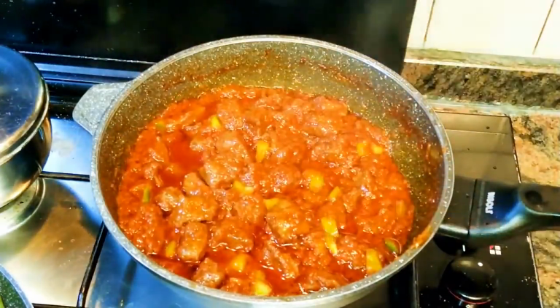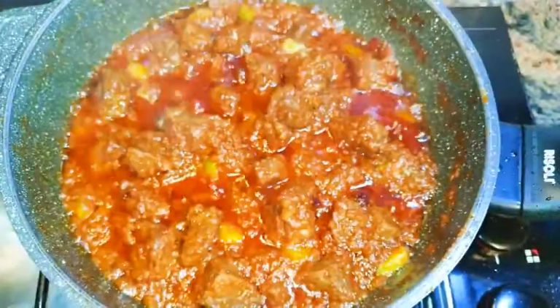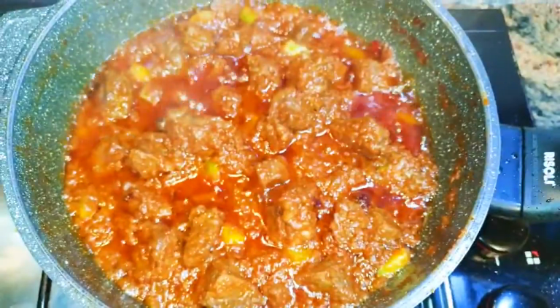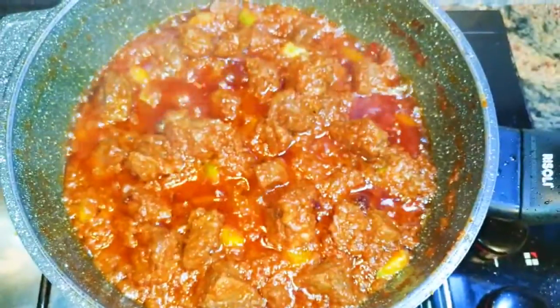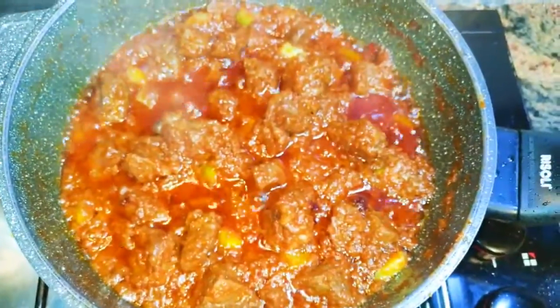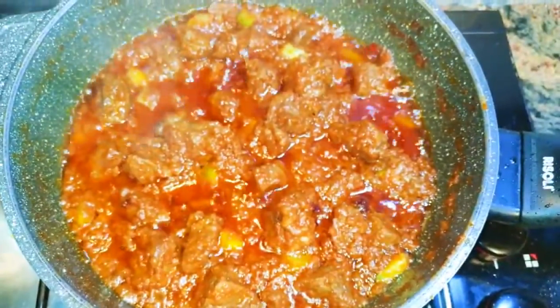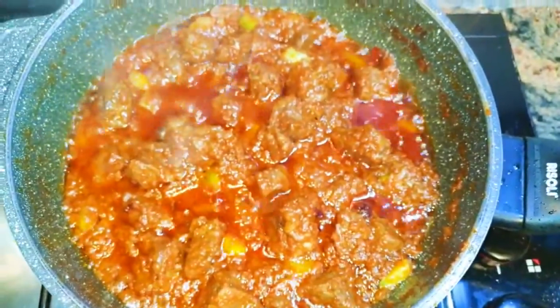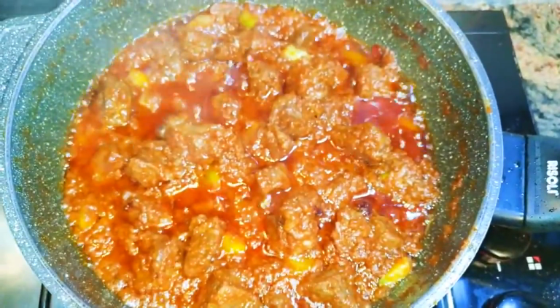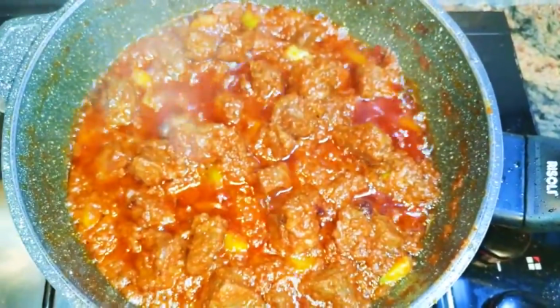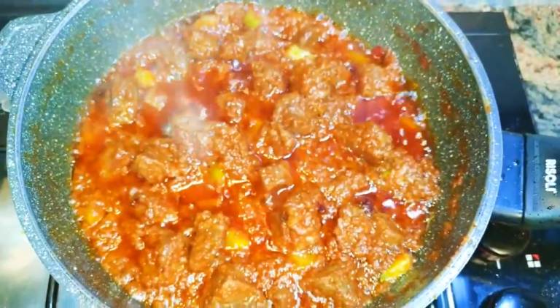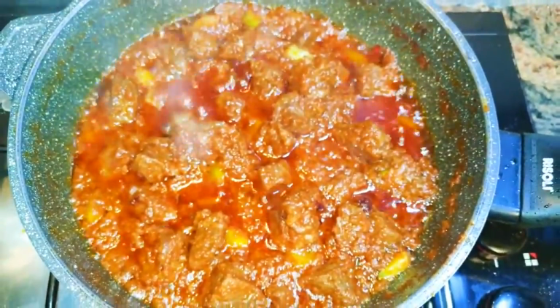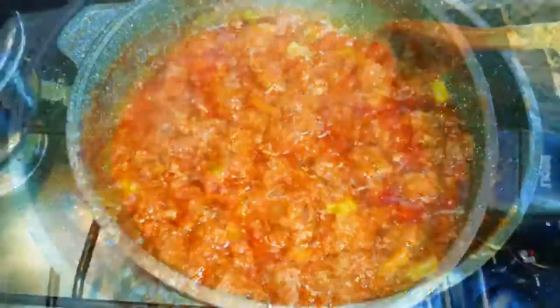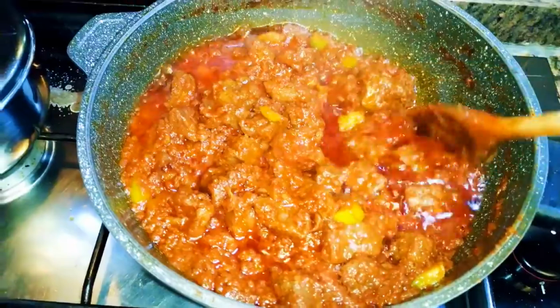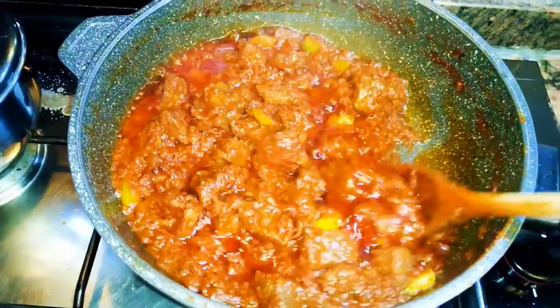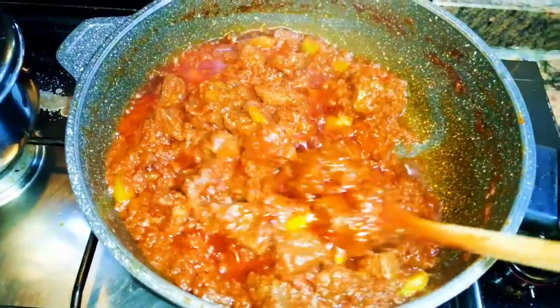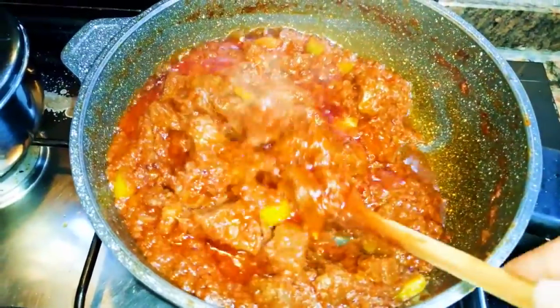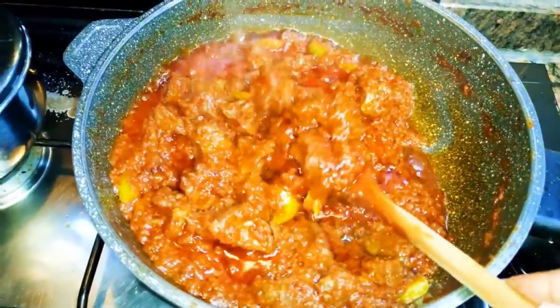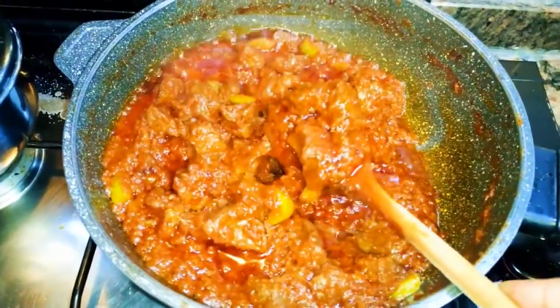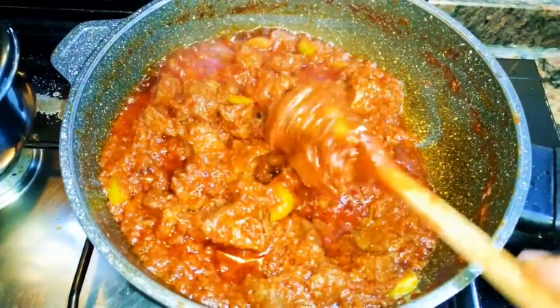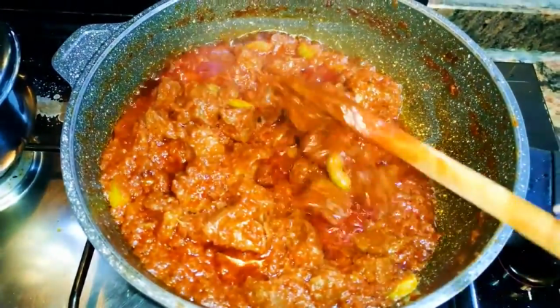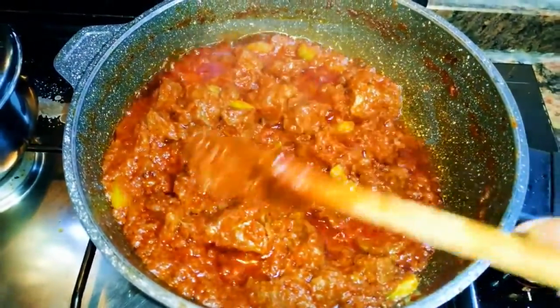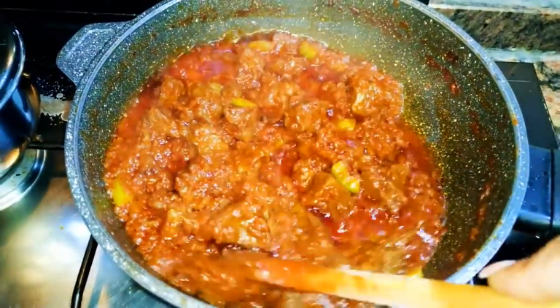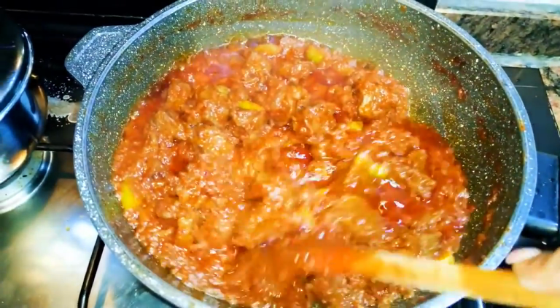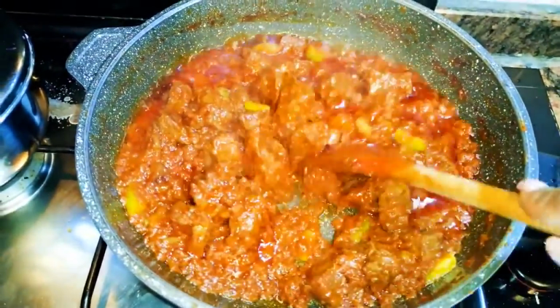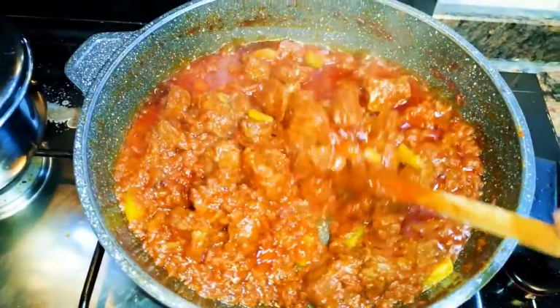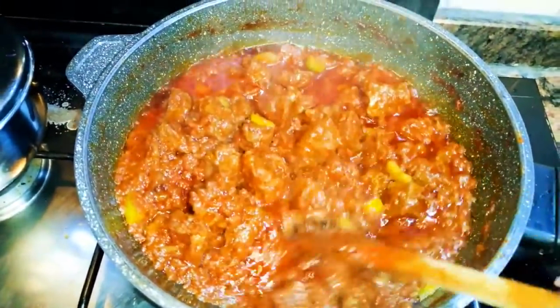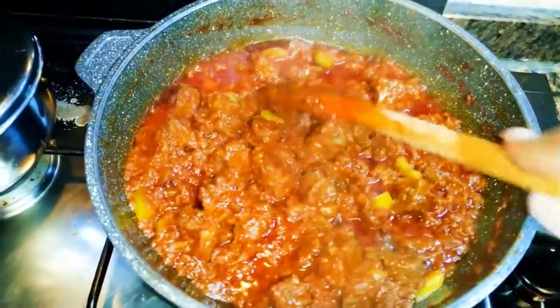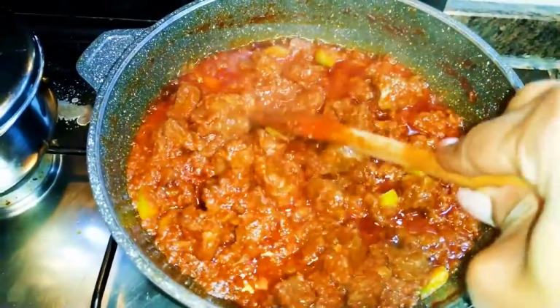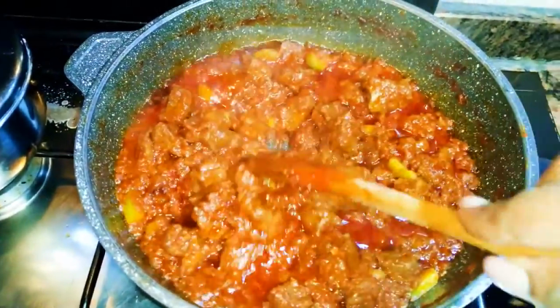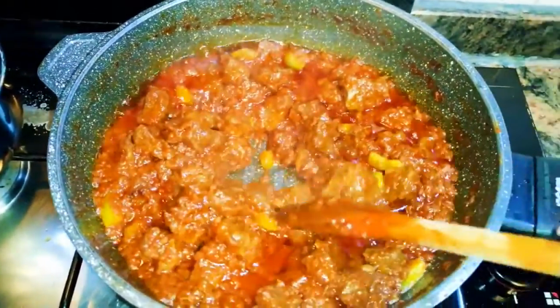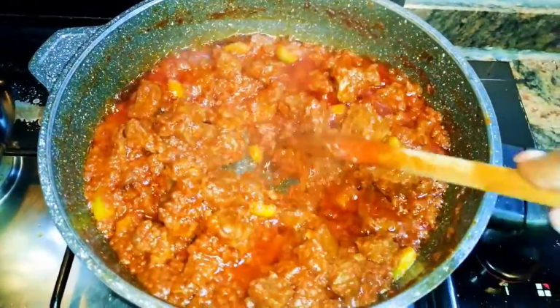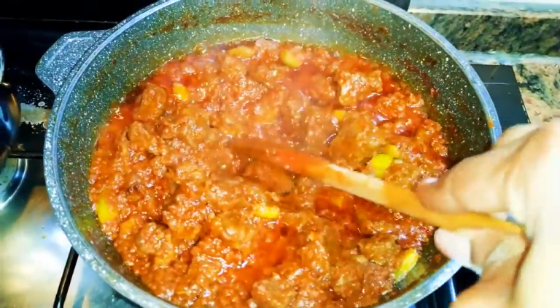After about two minutes, our beef stew is ready! This smells so delicious. I'll just put off the fire.